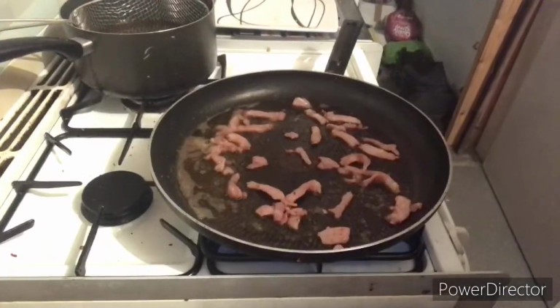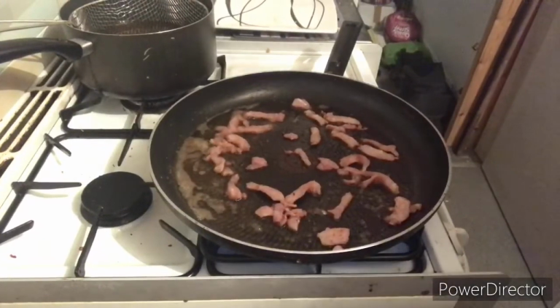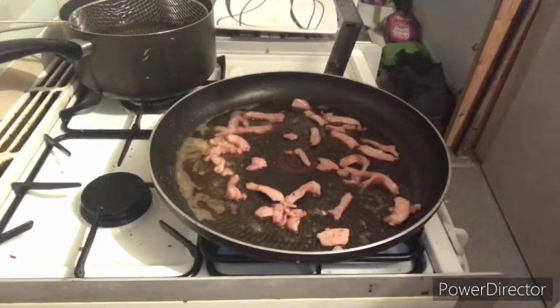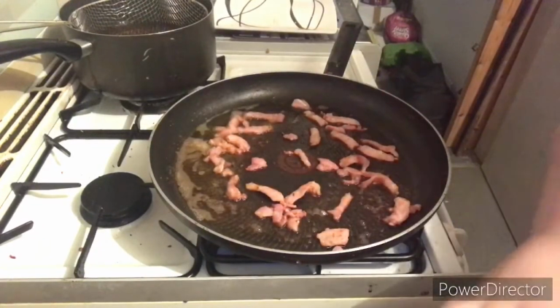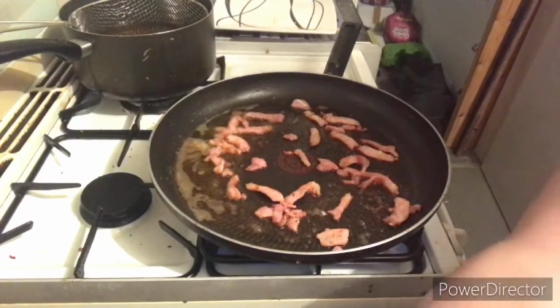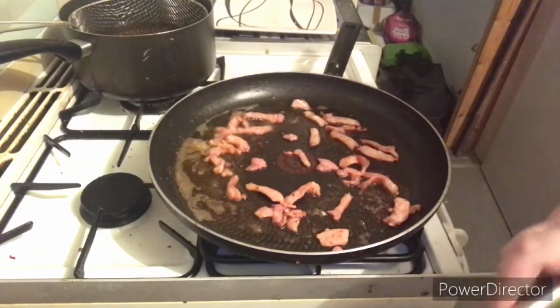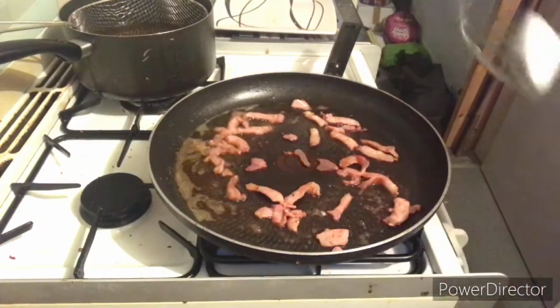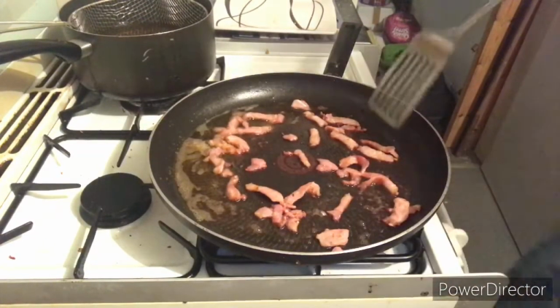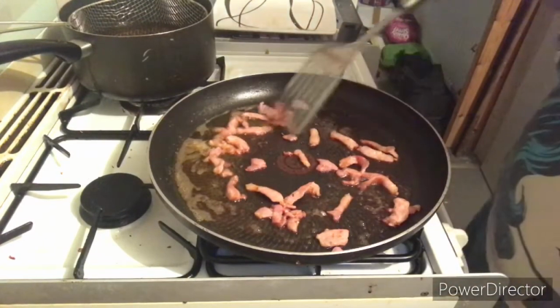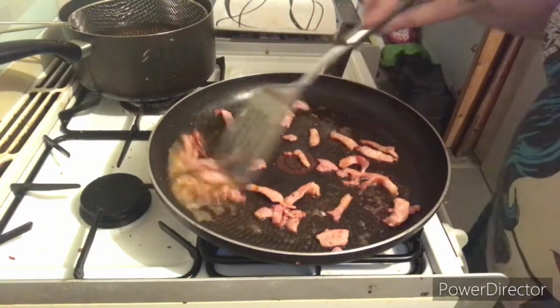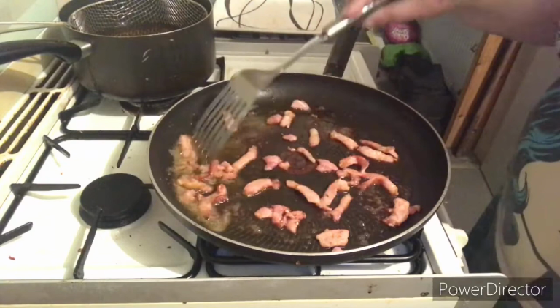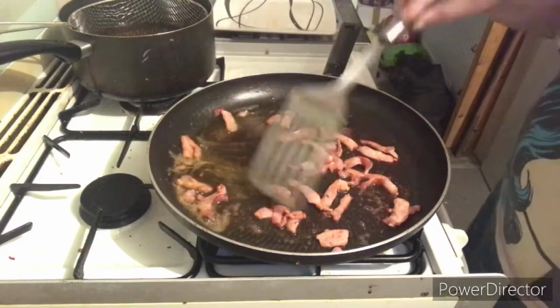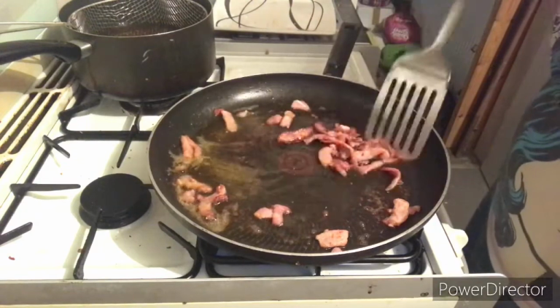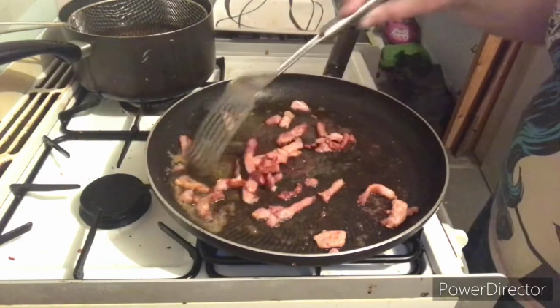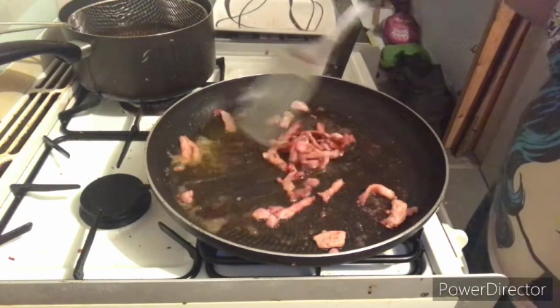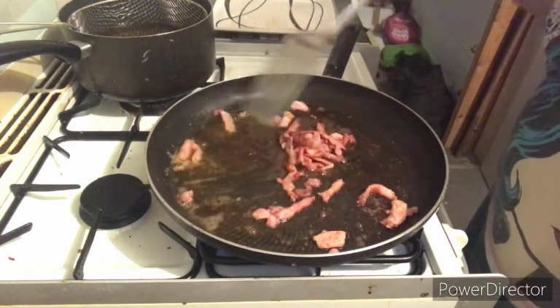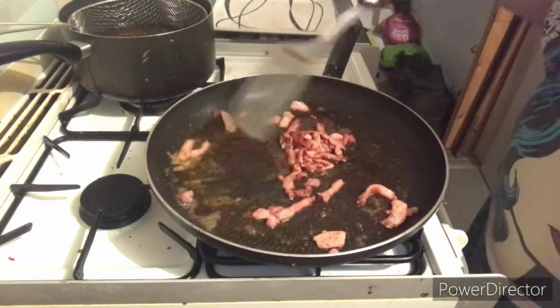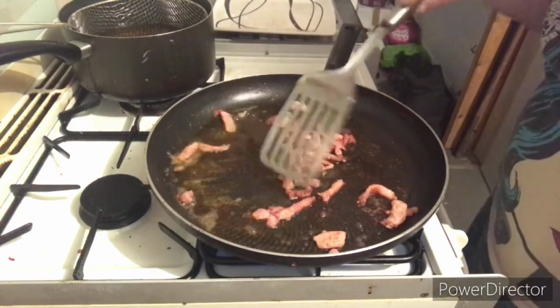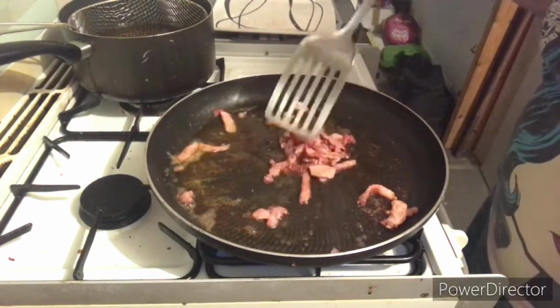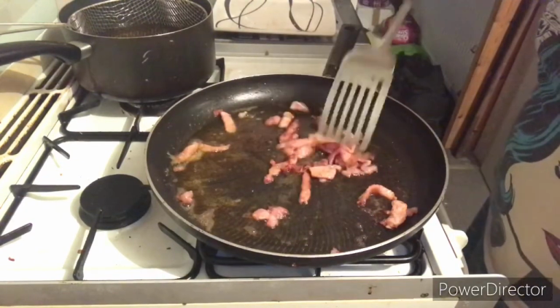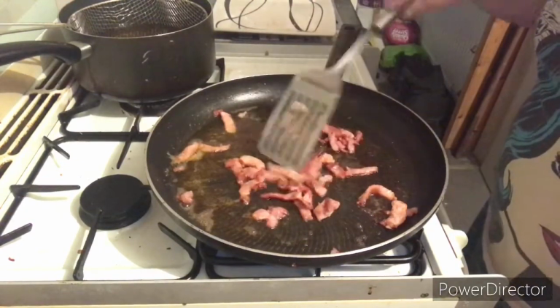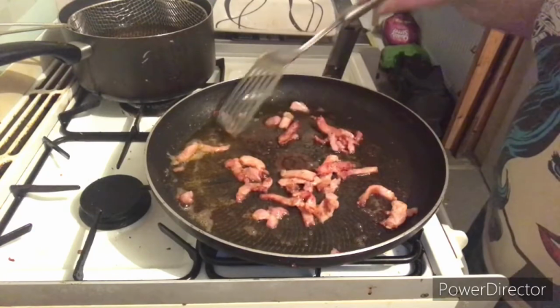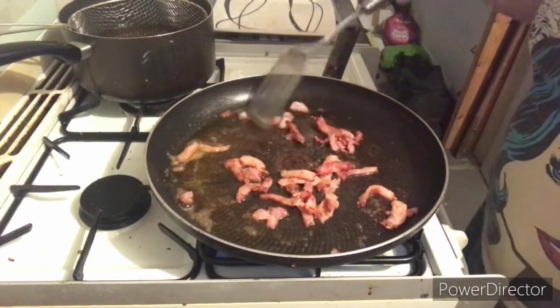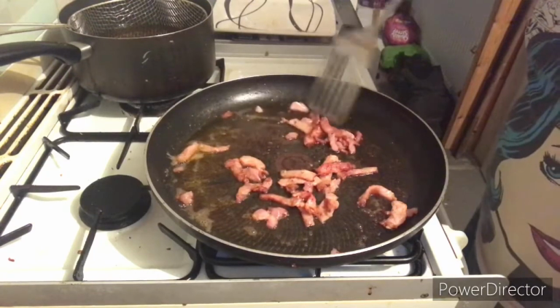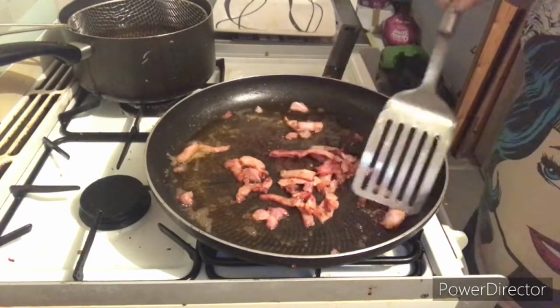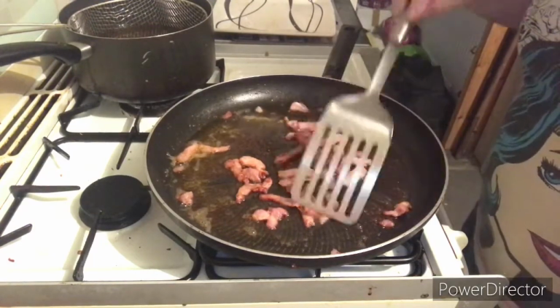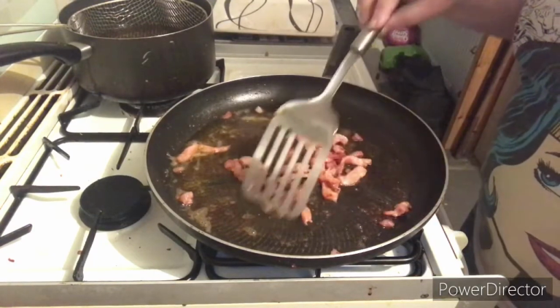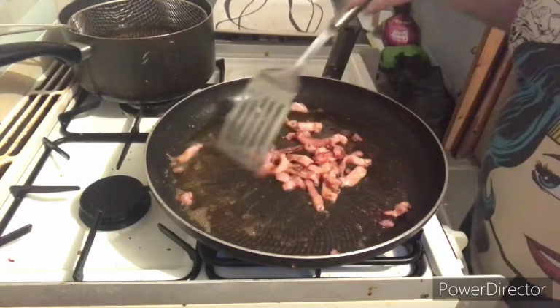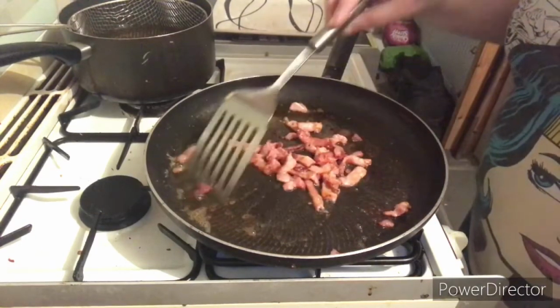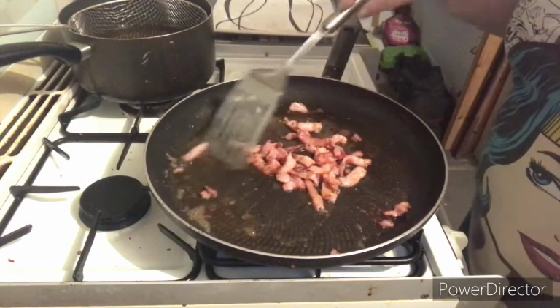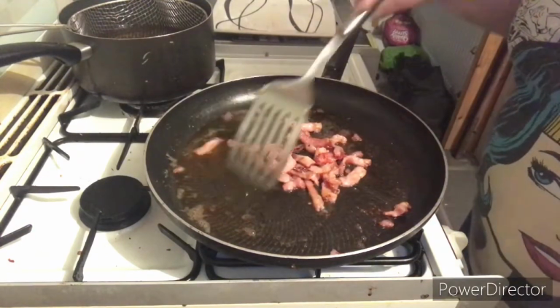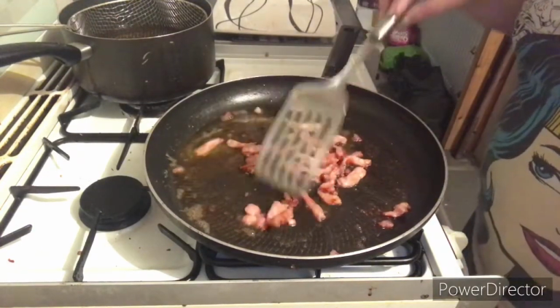So we're starting off by slicing our bacon and crisping it off. You want it that nice crispy, crispy. You do. Trust me. You do.